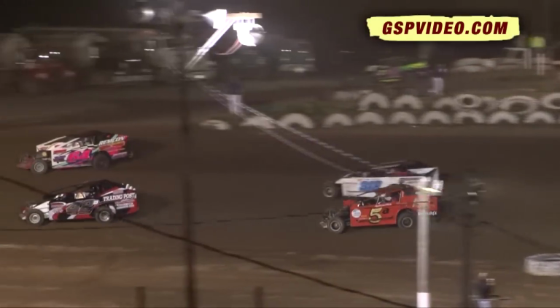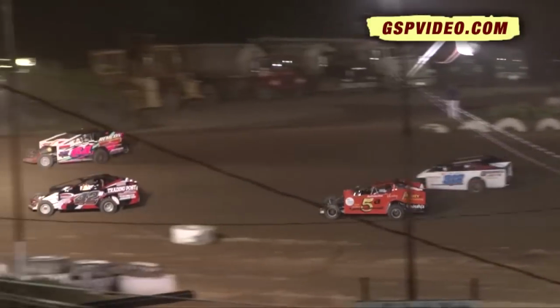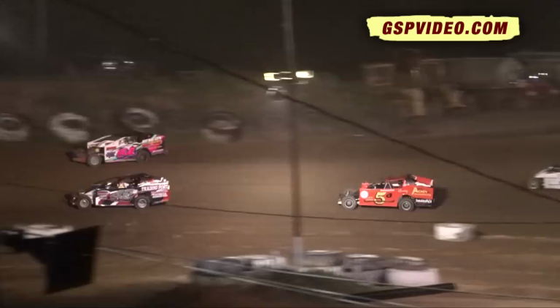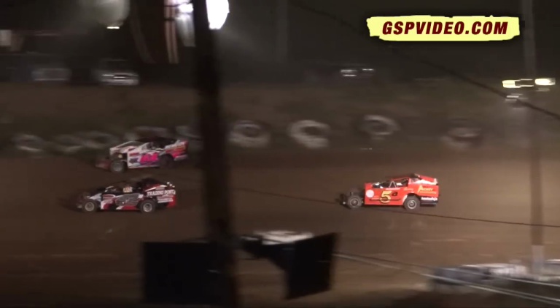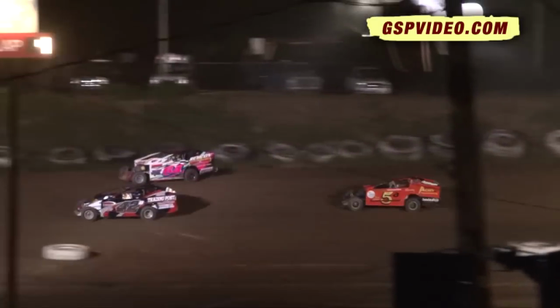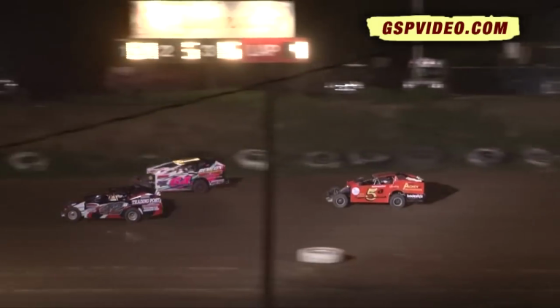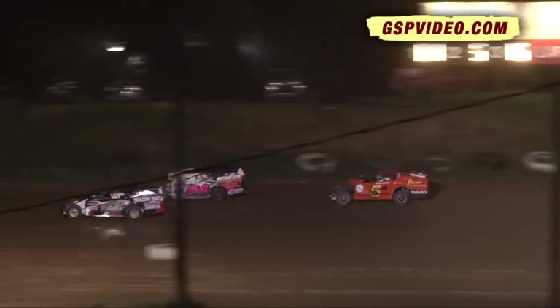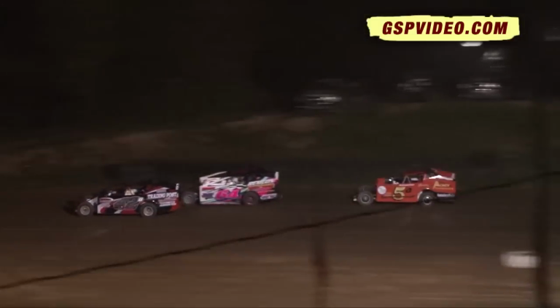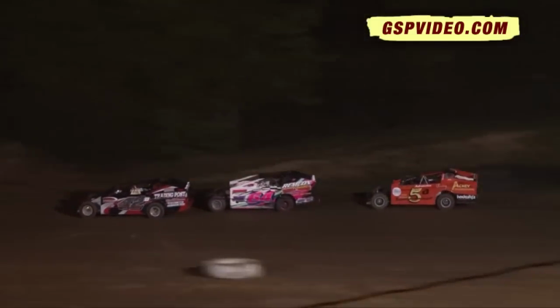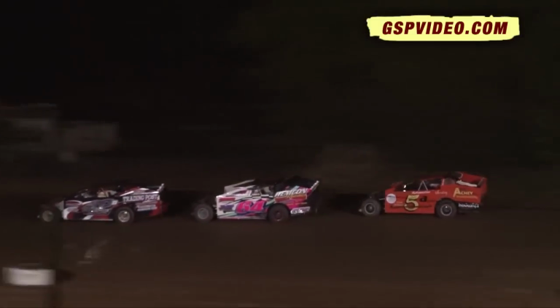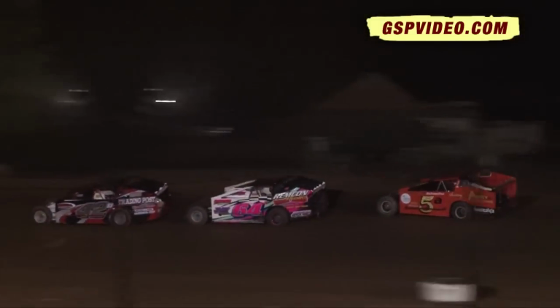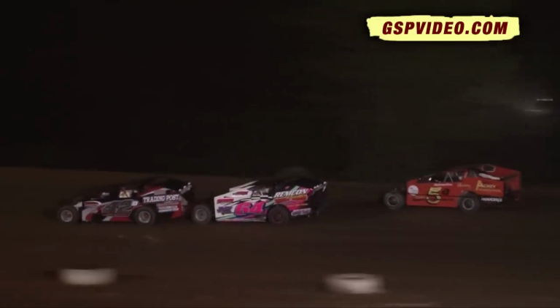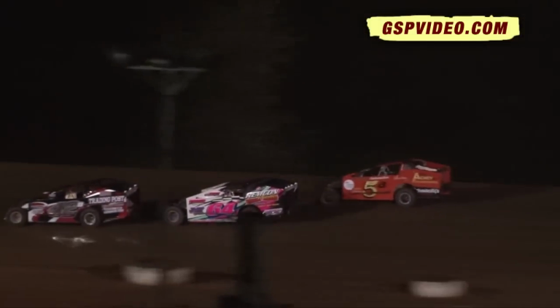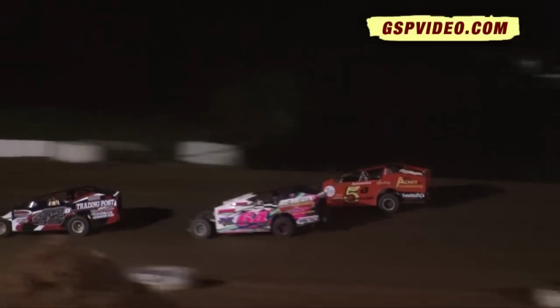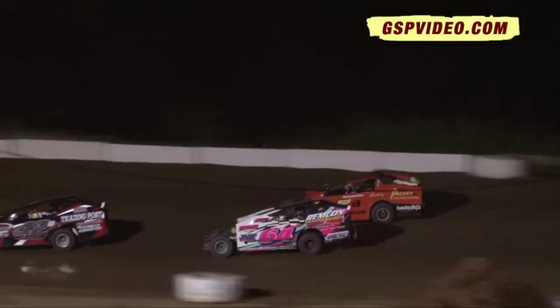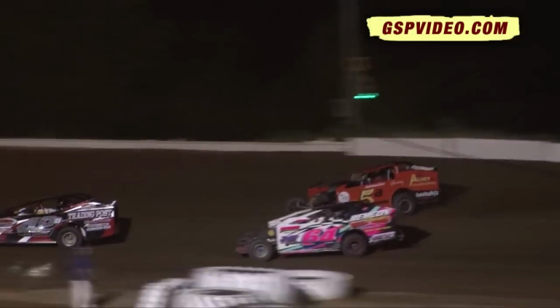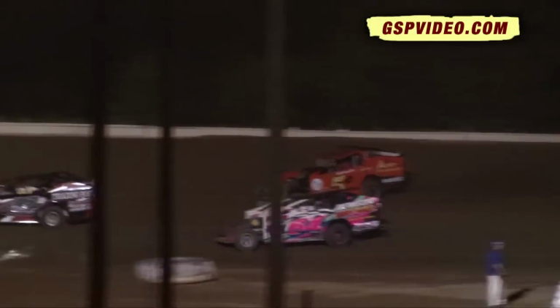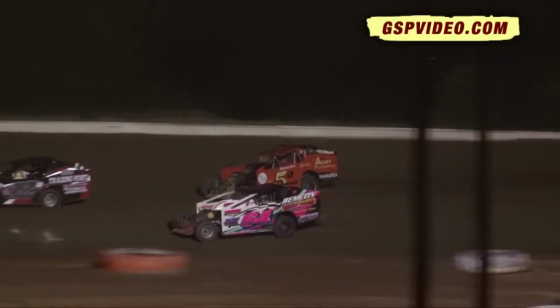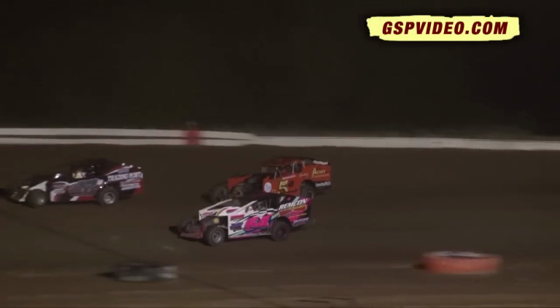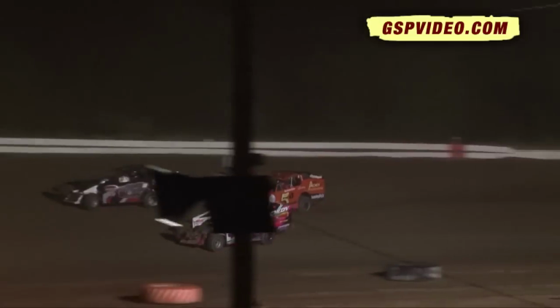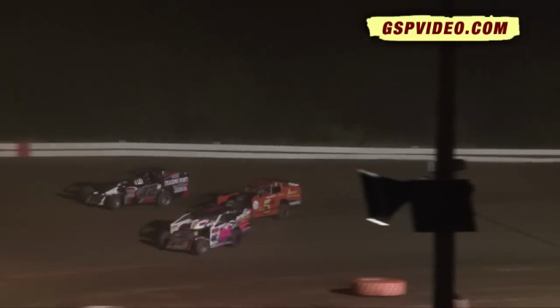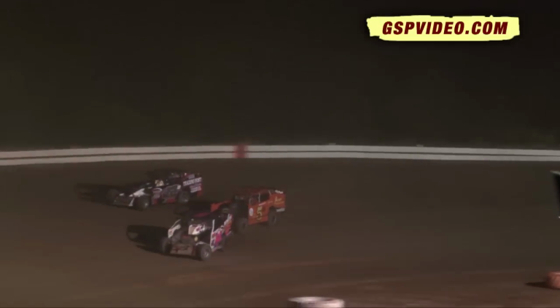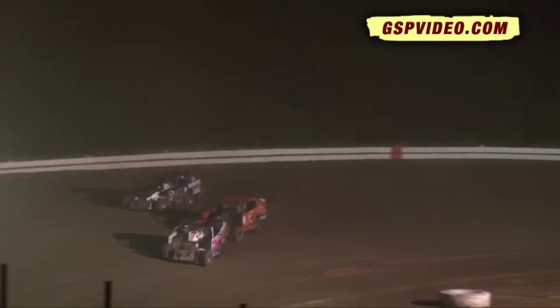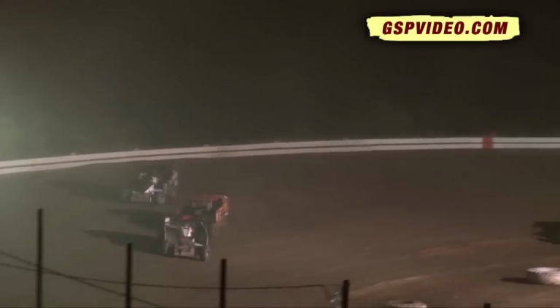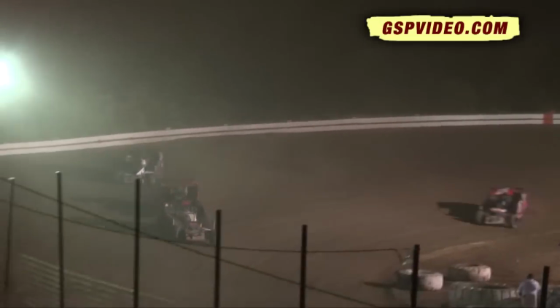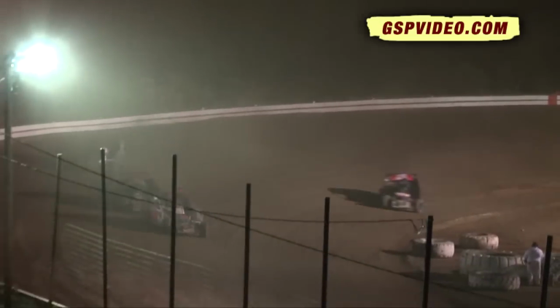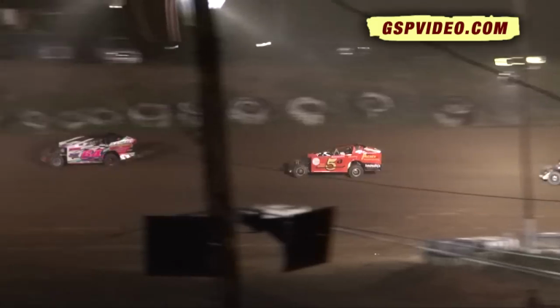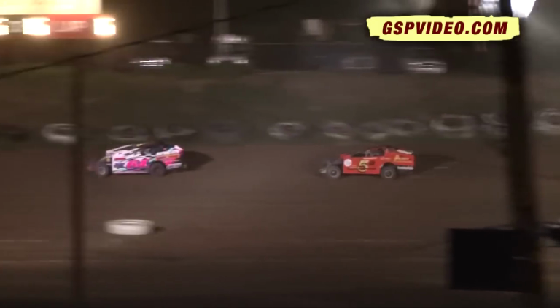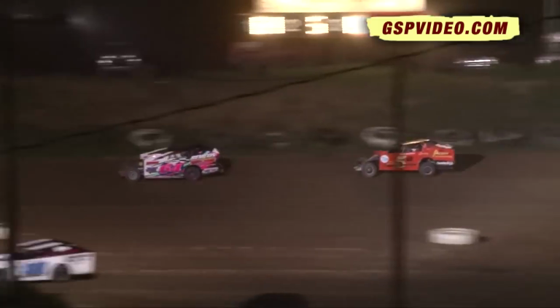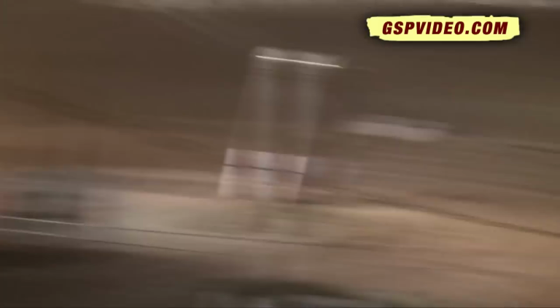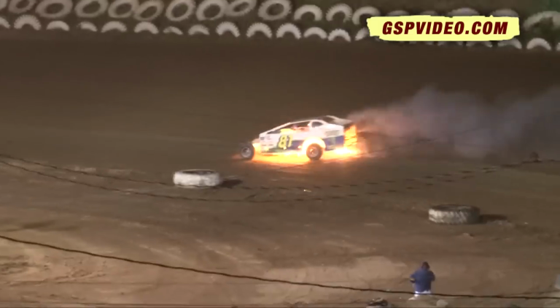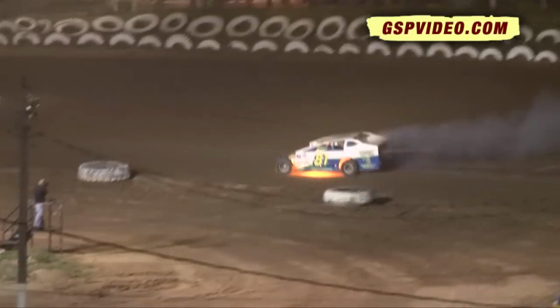Renninger closes in. Down the backstretch, Renninger goes to the outside. Caught in lap traffic. Whitmer down to the inside. He's got Musowski right here in the number two spot.